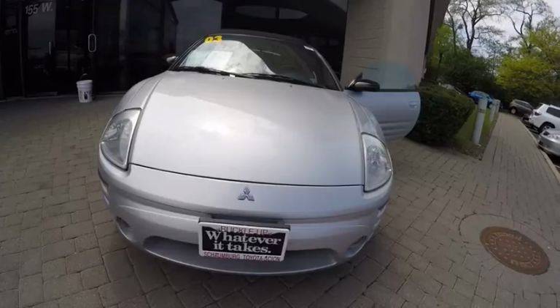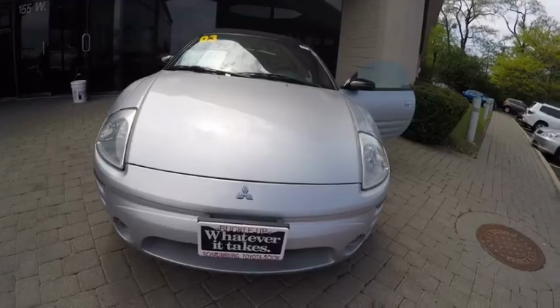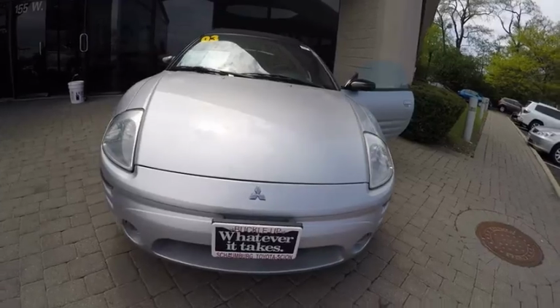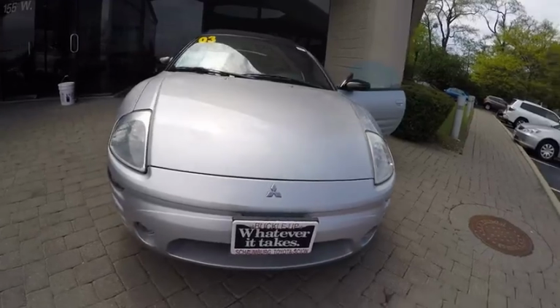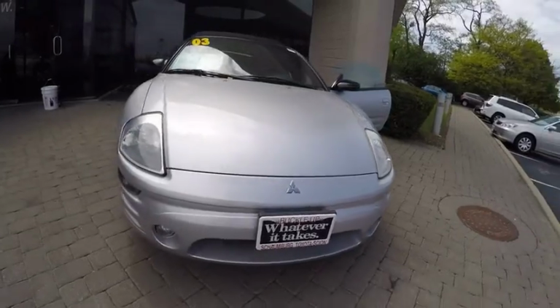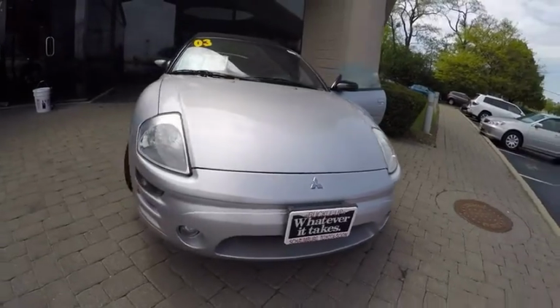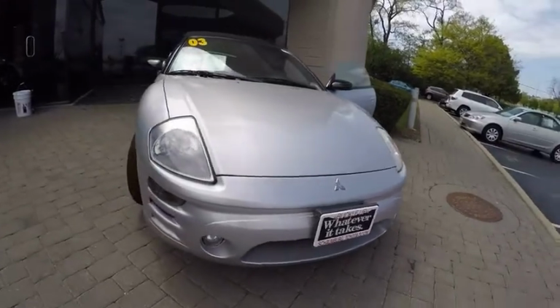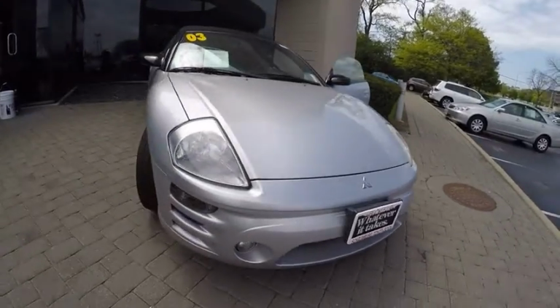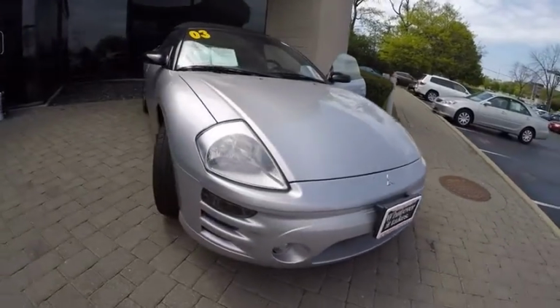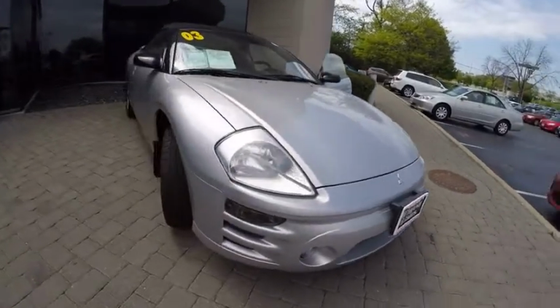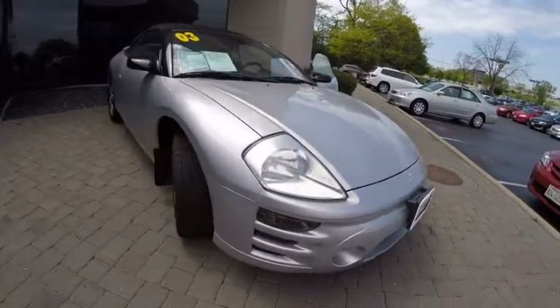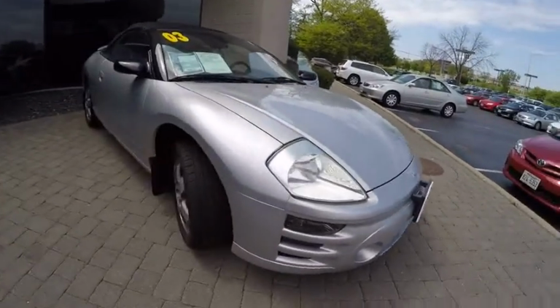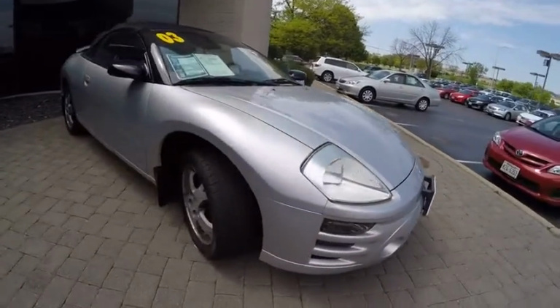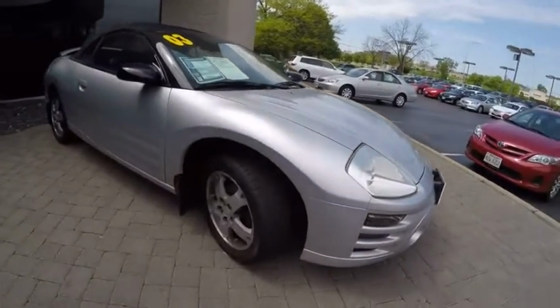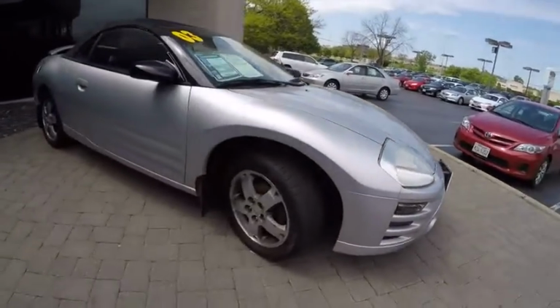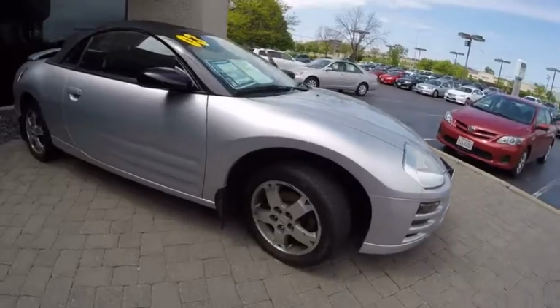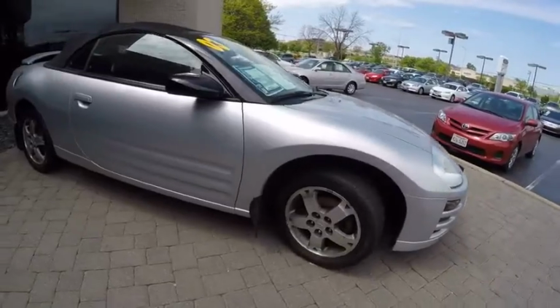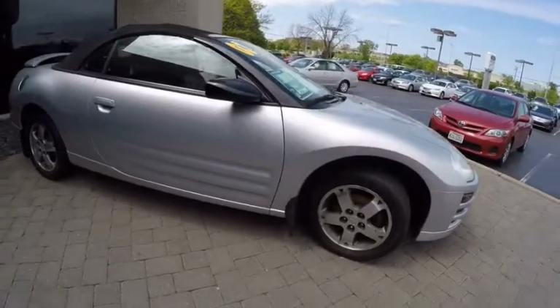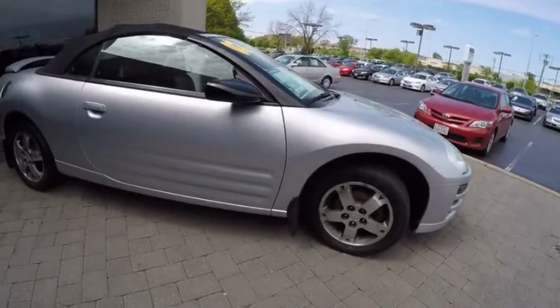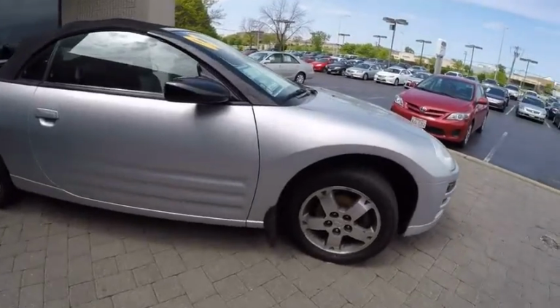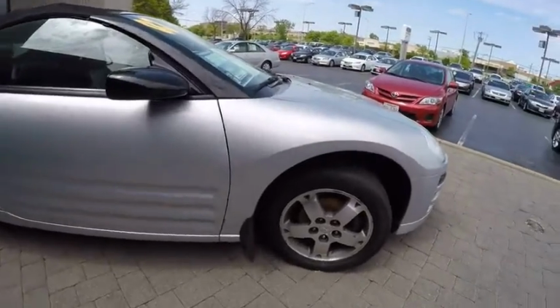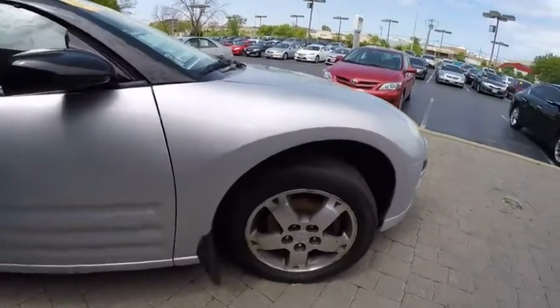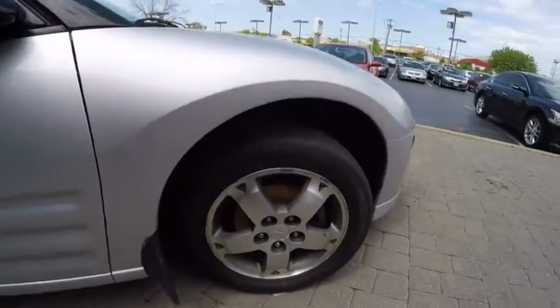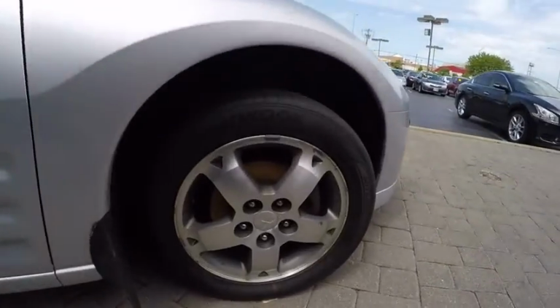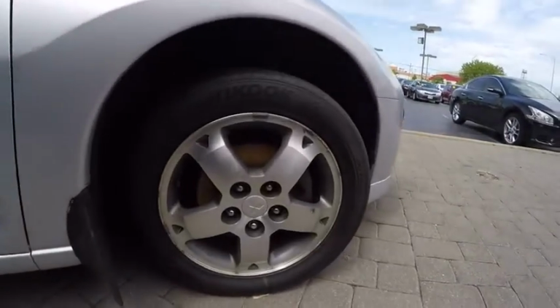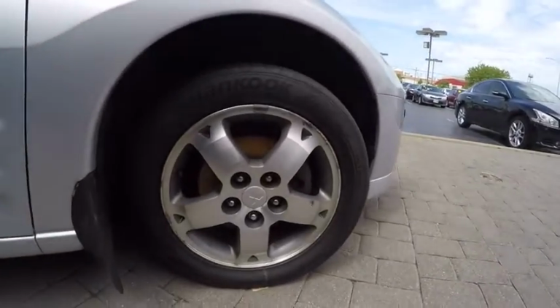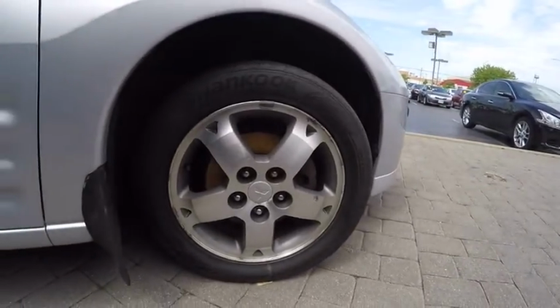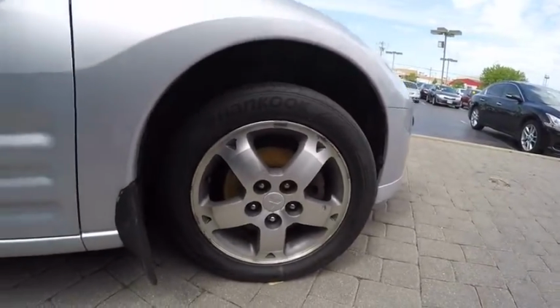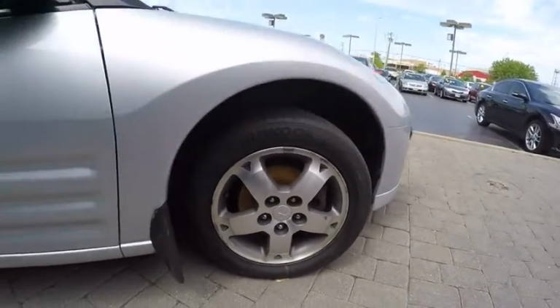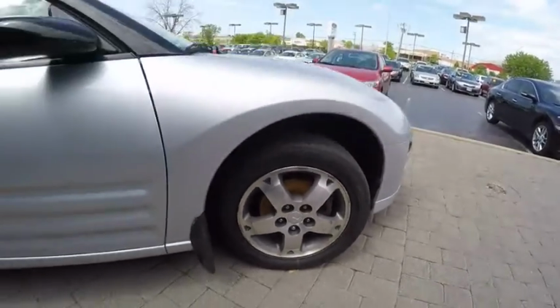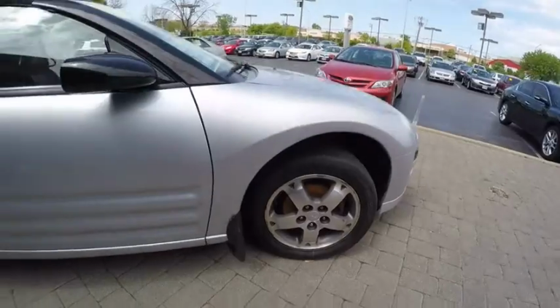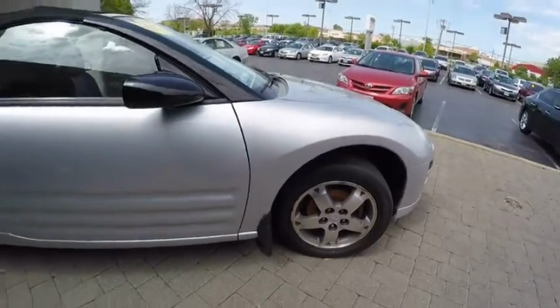The 2003 Eclipse Spider with signature looks, a sleek spoiler, and a drop top that stows completely out of sight in only 19 seconds — Spider has style covered.